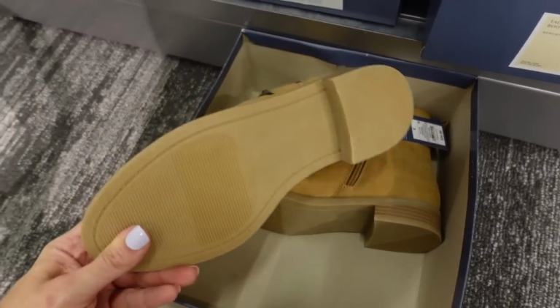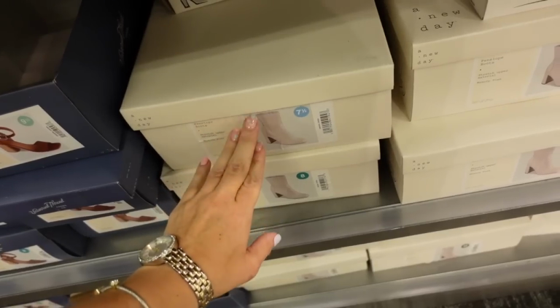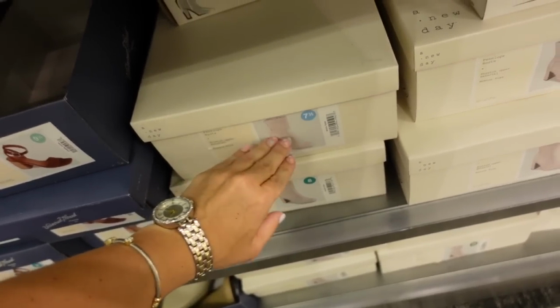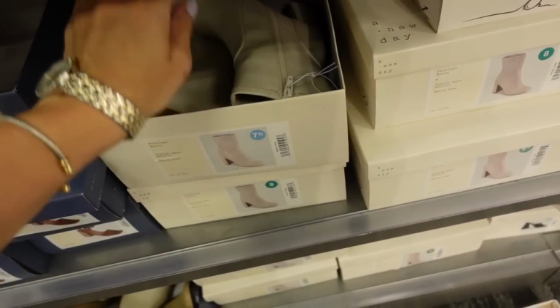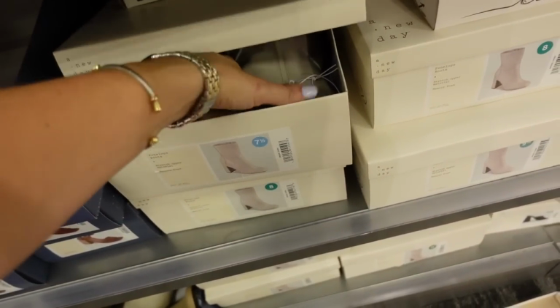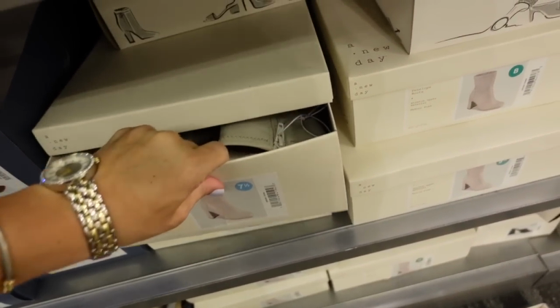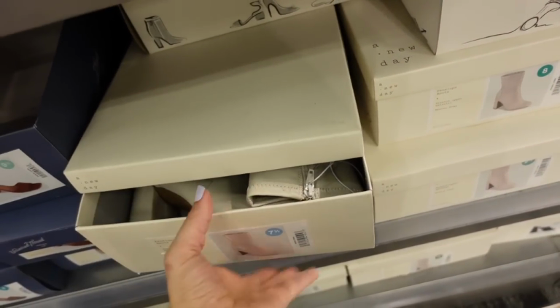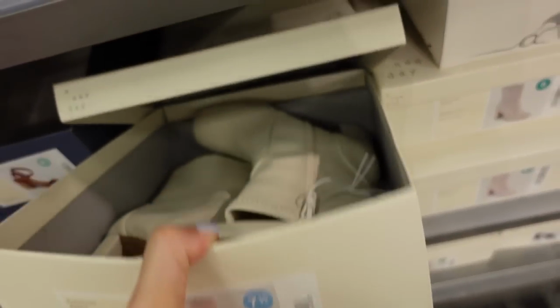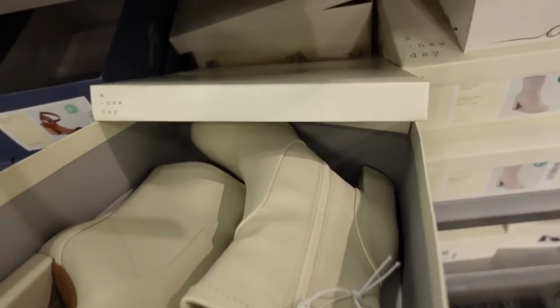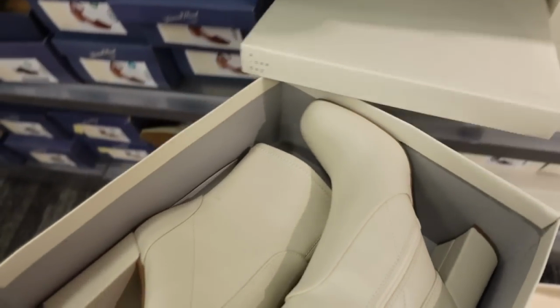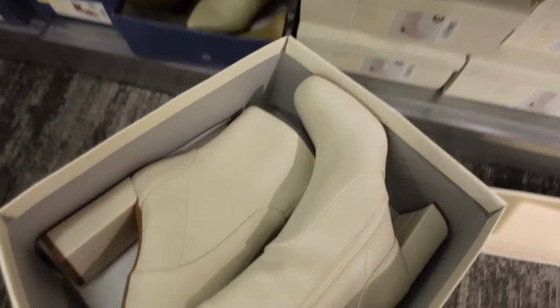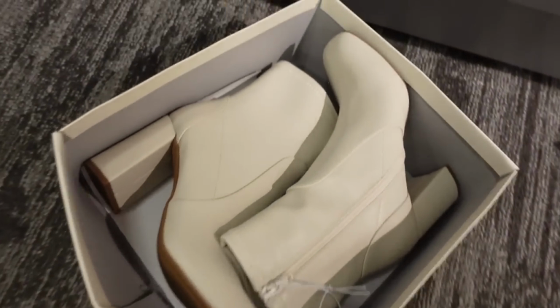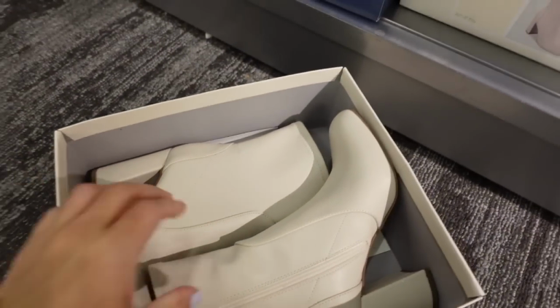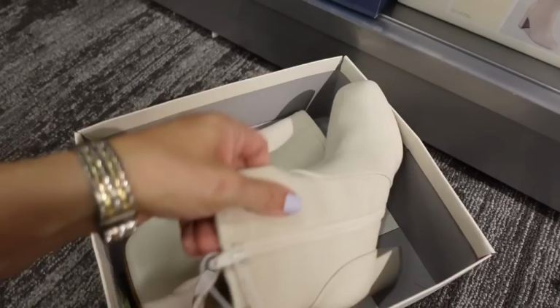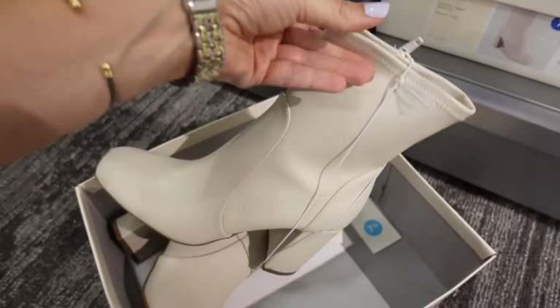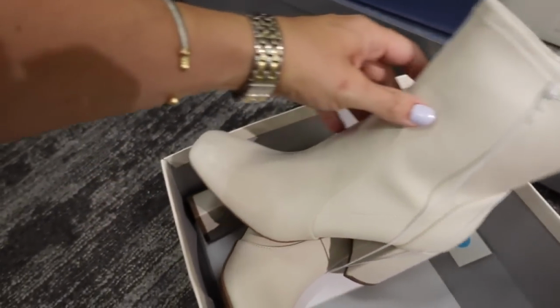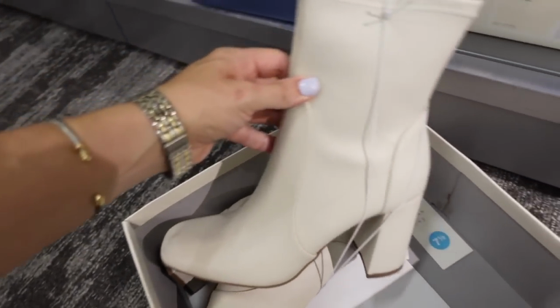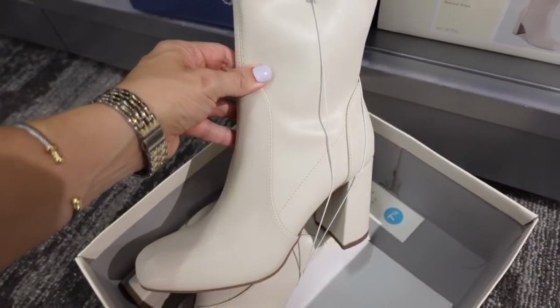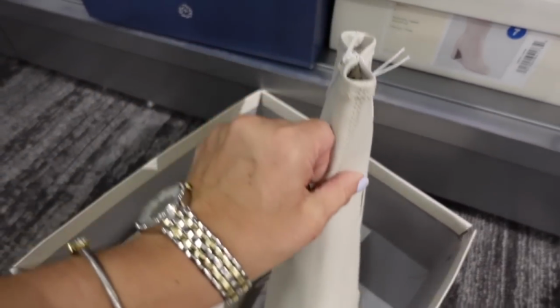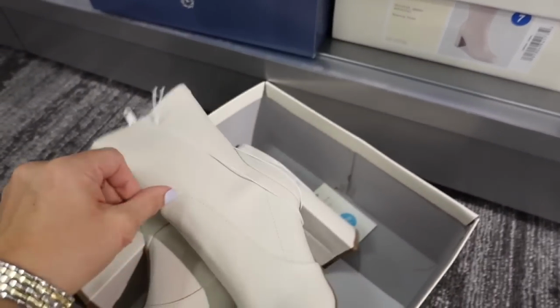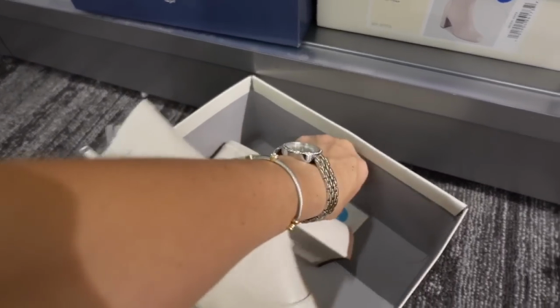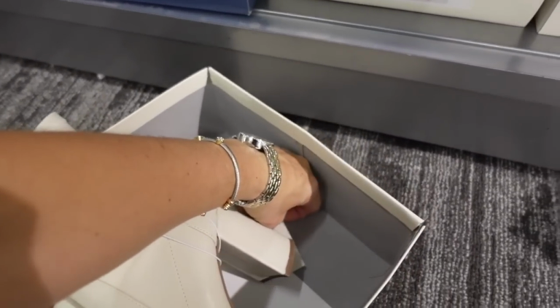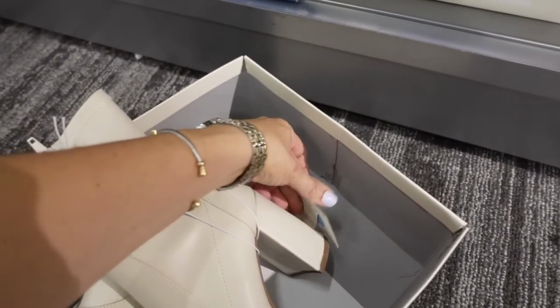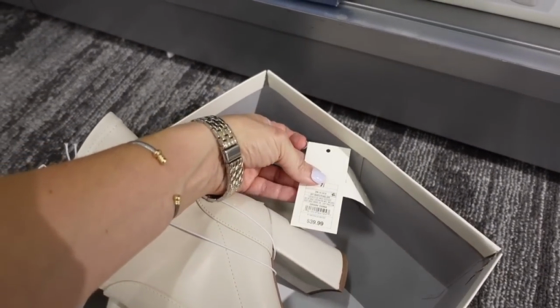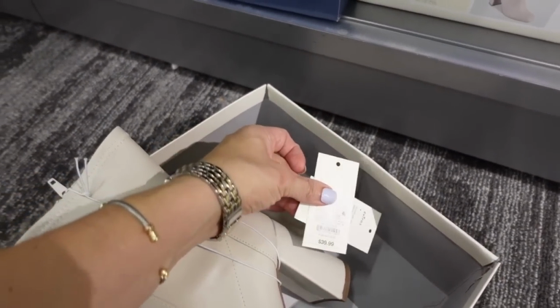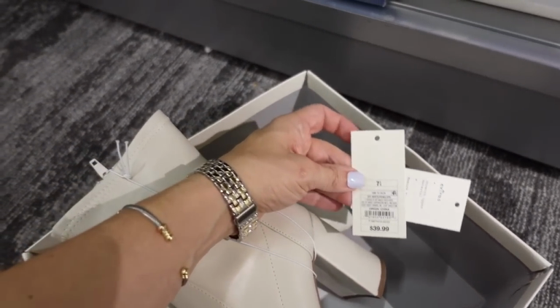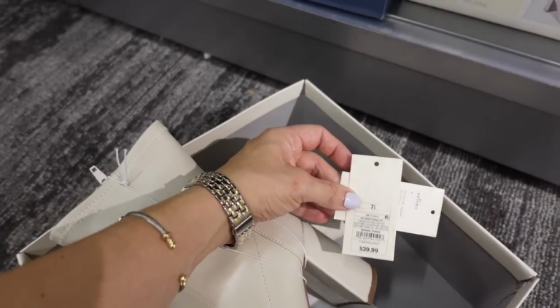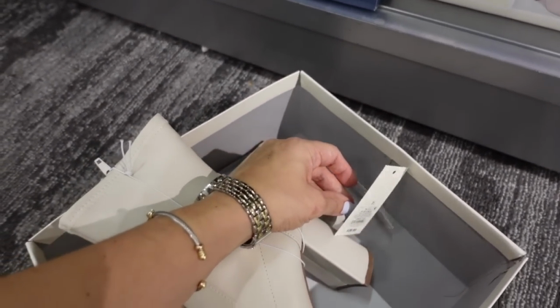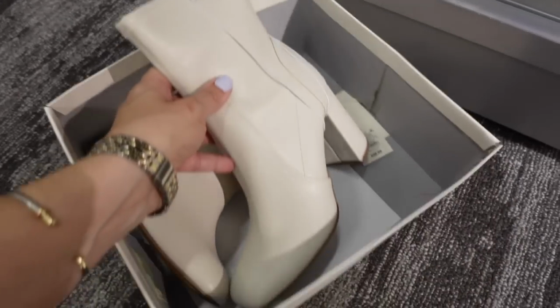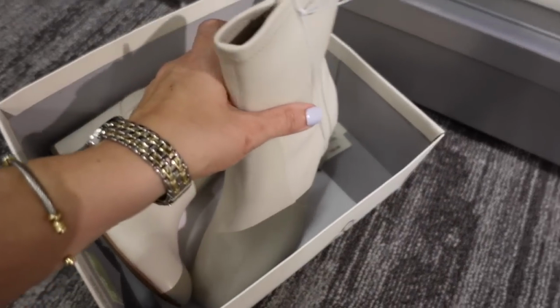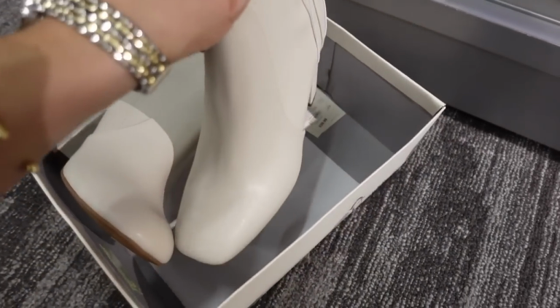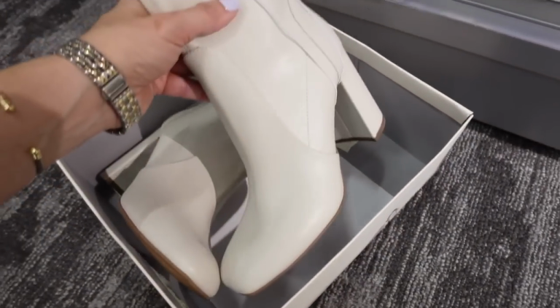There's also a cute white boot from A New Day — stretchy with a chunkier heel, zipper on the side, and square toe for $39.99, which is about $28 with the 30% off.